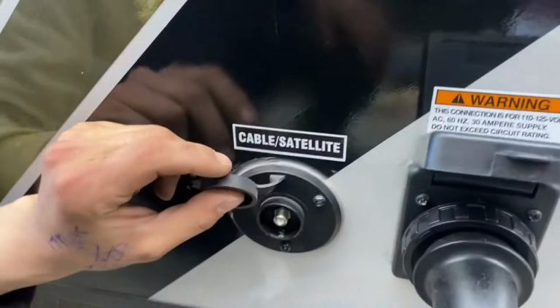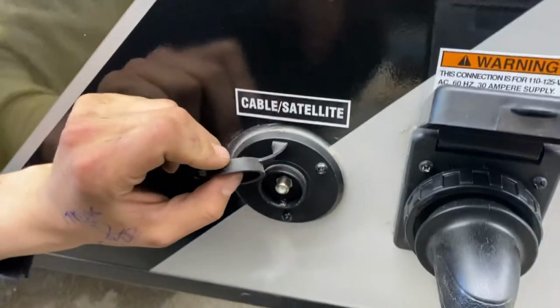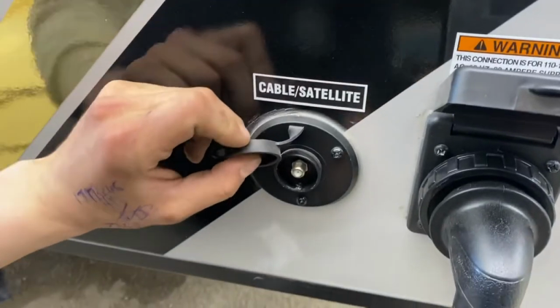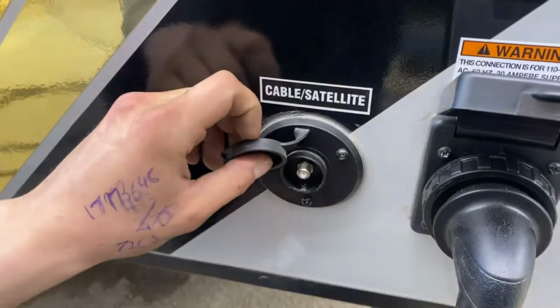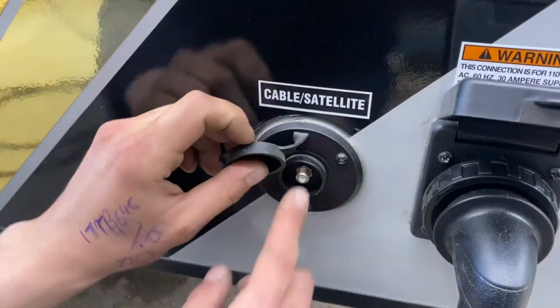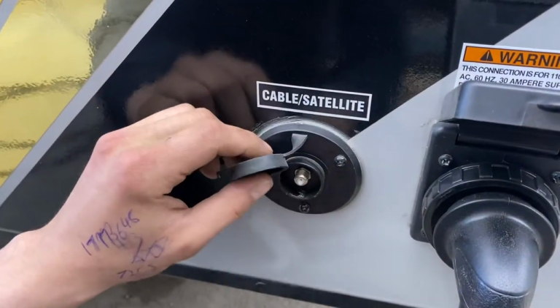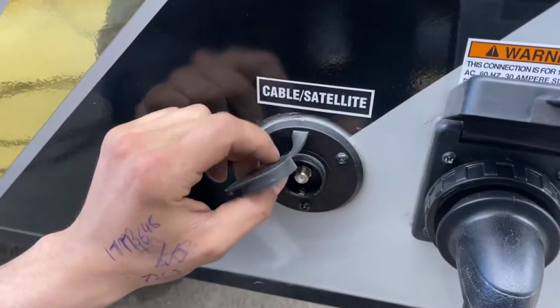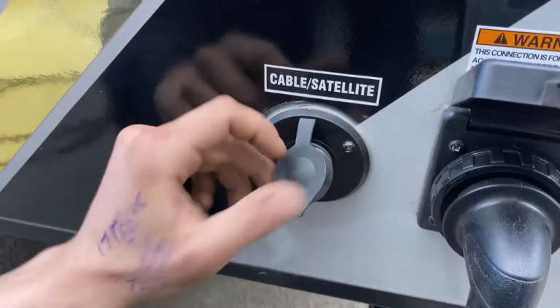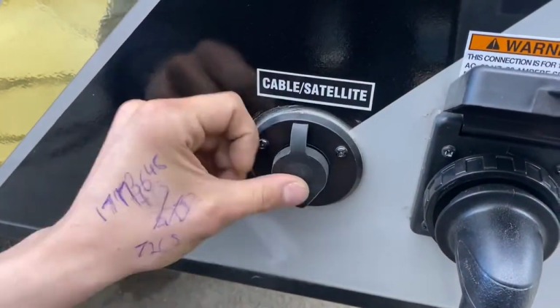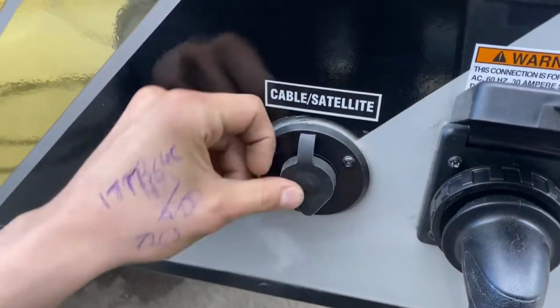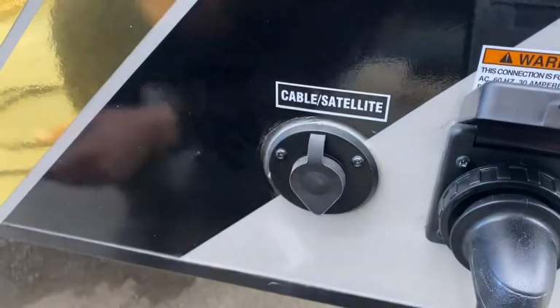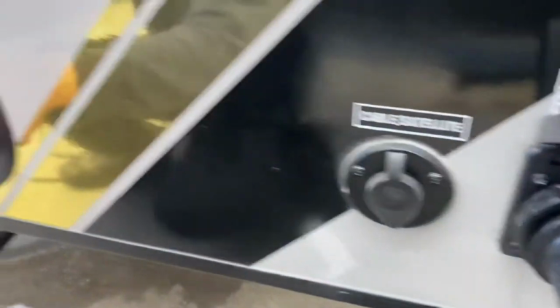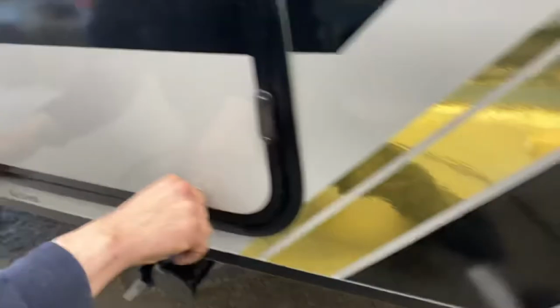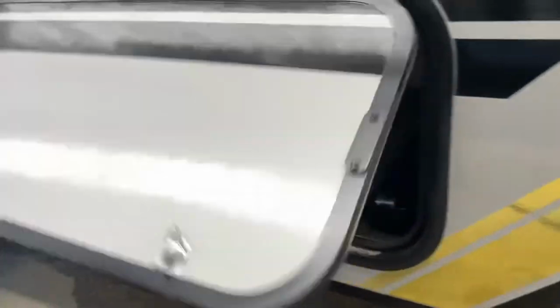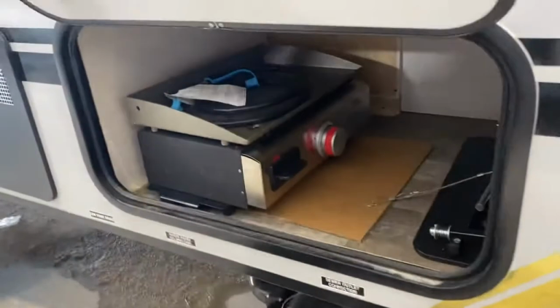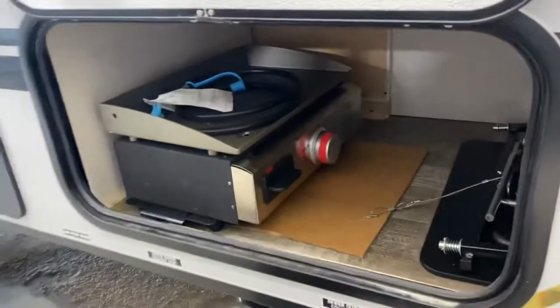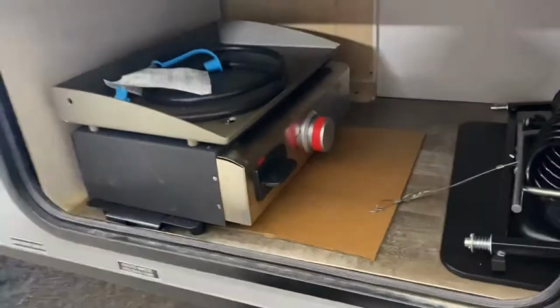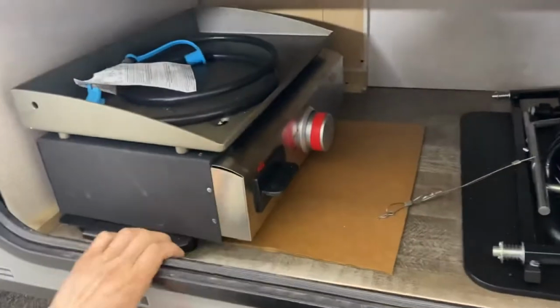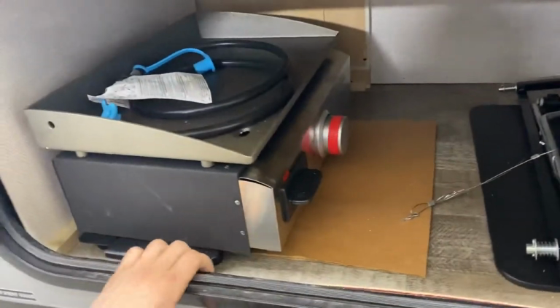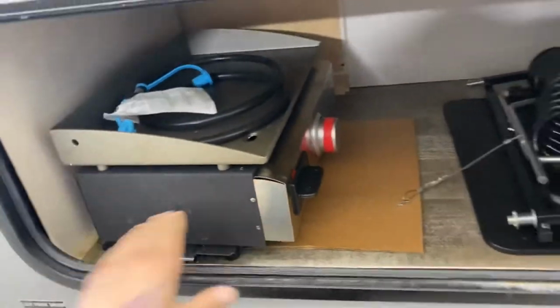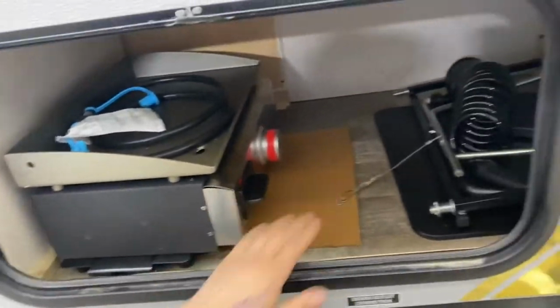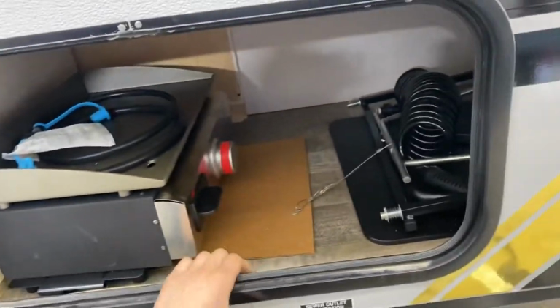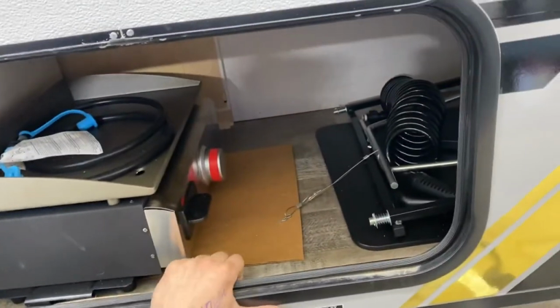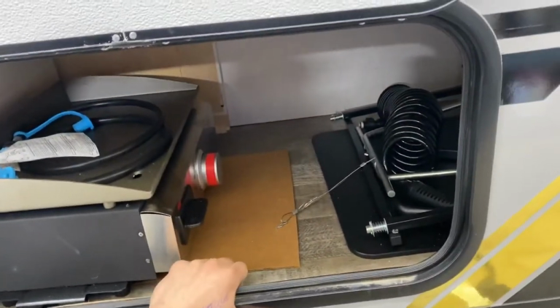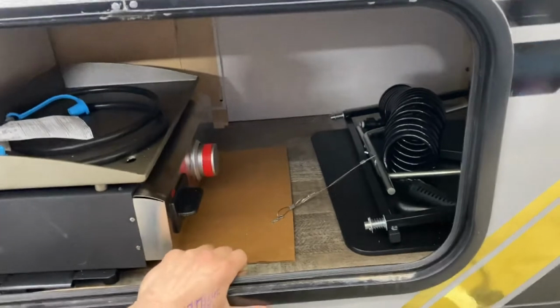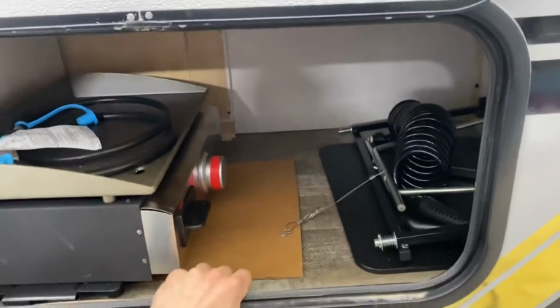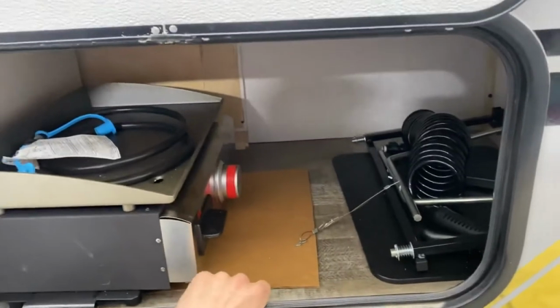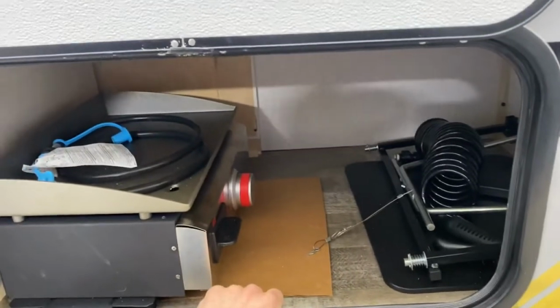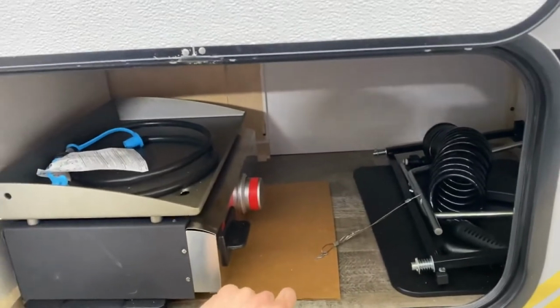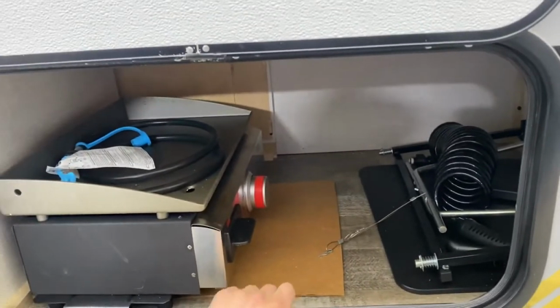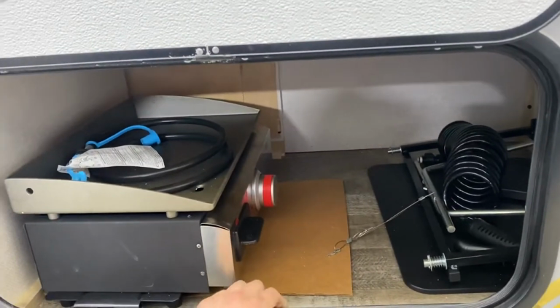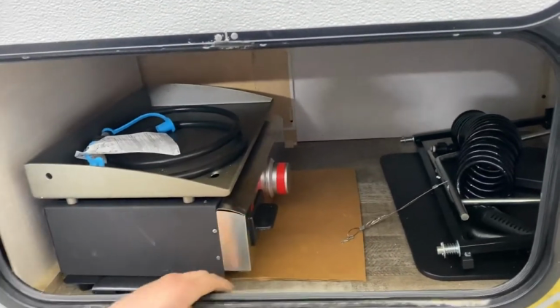Ahead of there we've got your cable and satellite inlet, so a coax cable plugs right in to fire up your TV. Ahead of that we've got a storage compartment where we've stored pretty well the entirety of your exterior kitchen. We'll pull that all out once we get to the other side and show you where it goes.